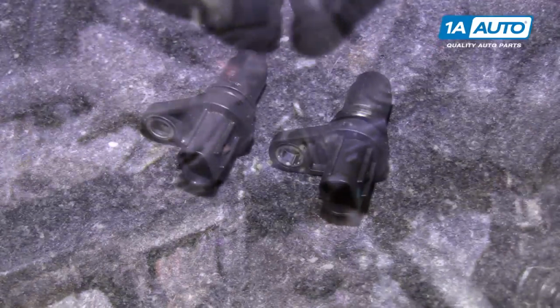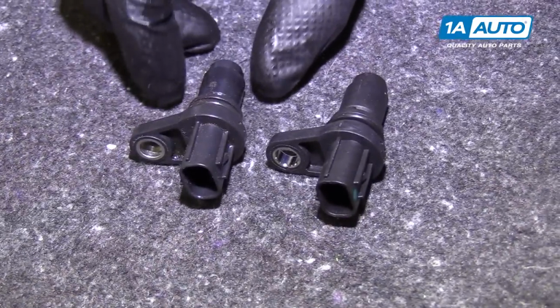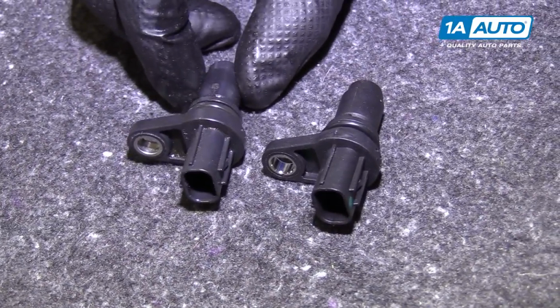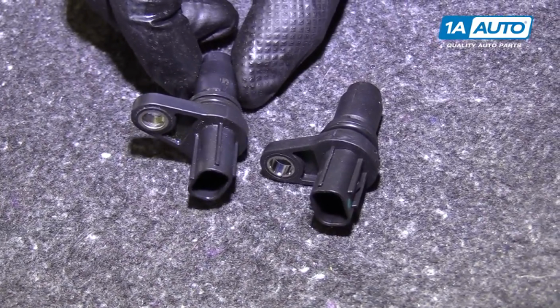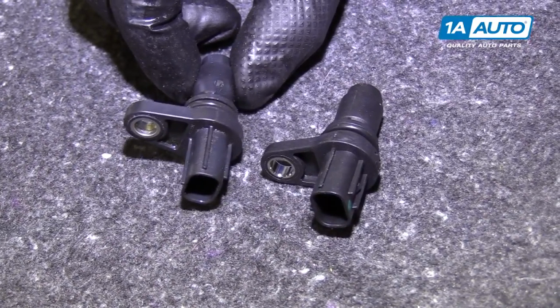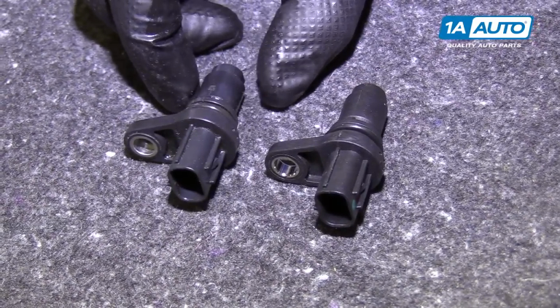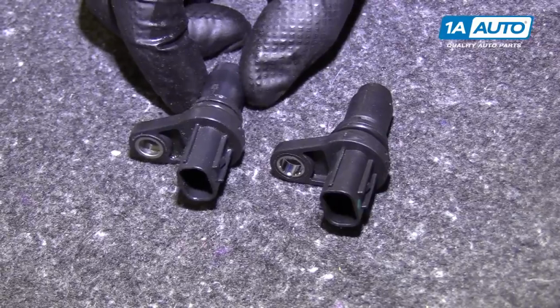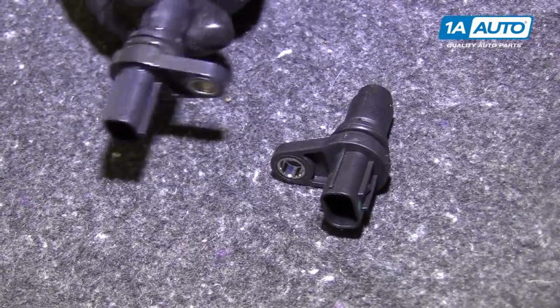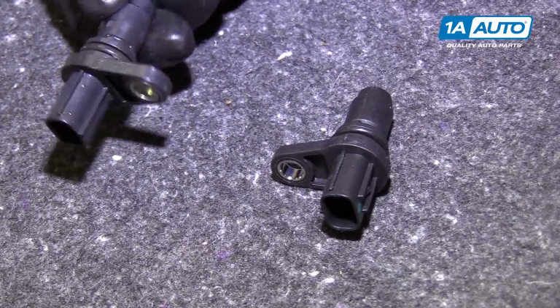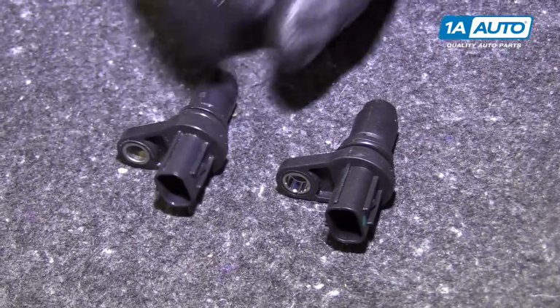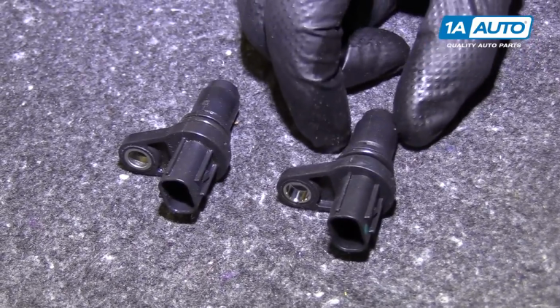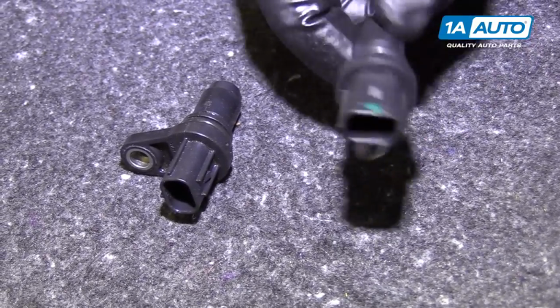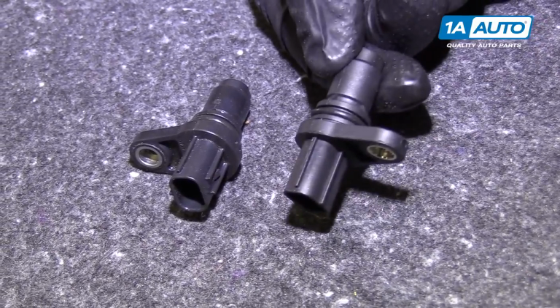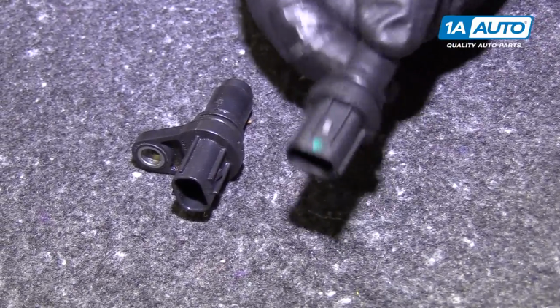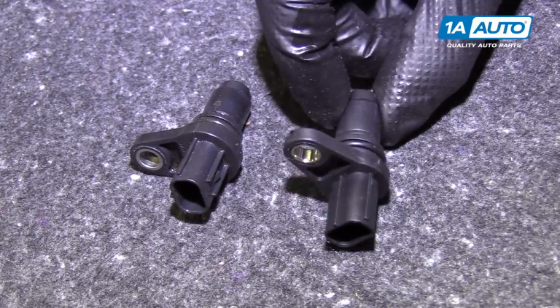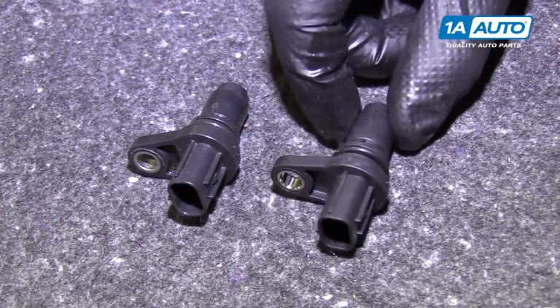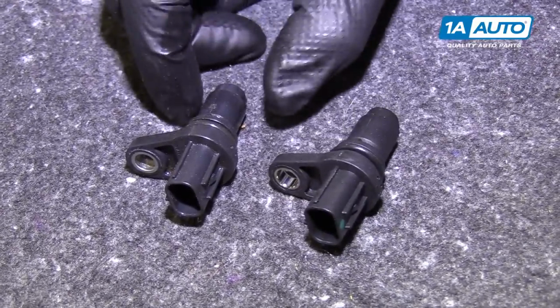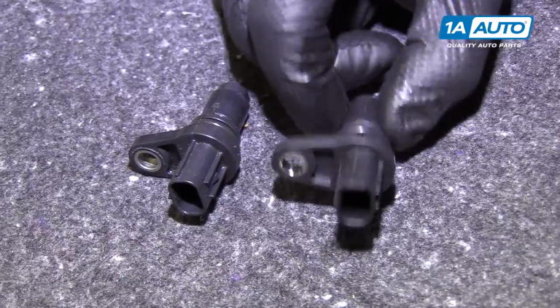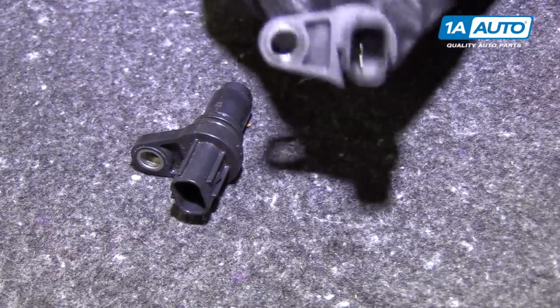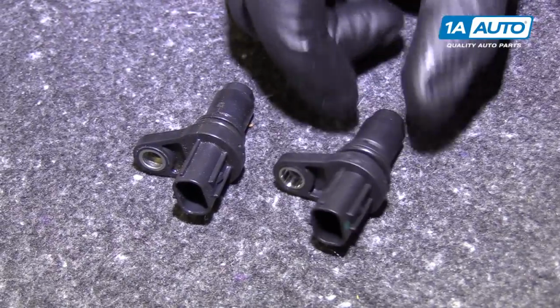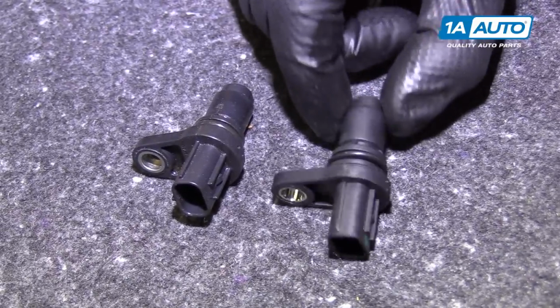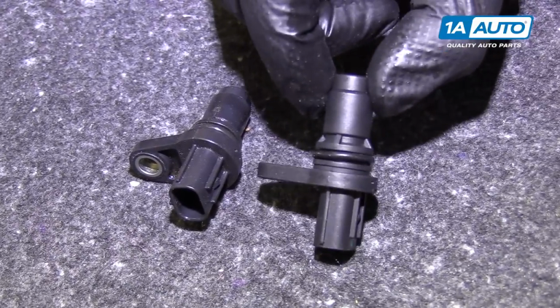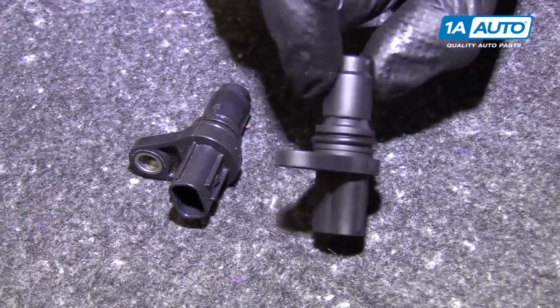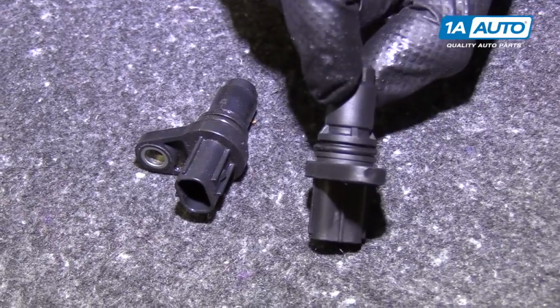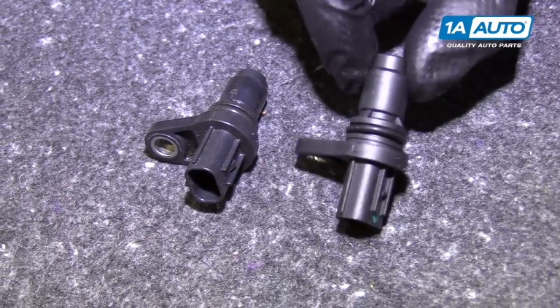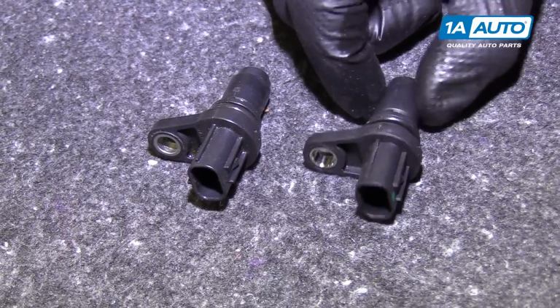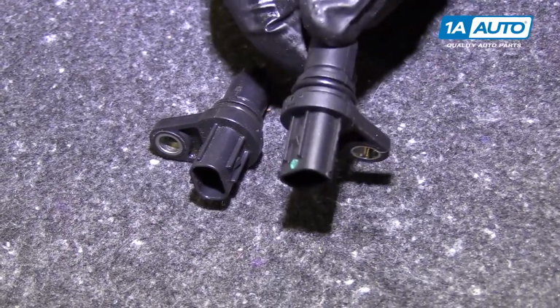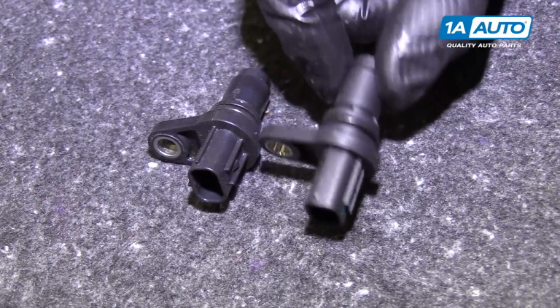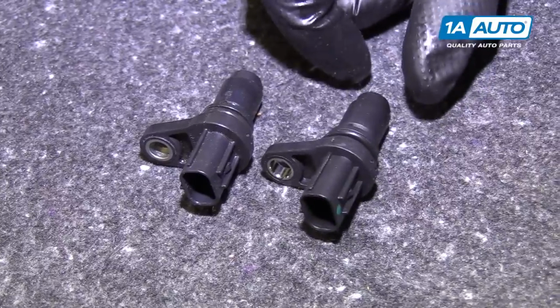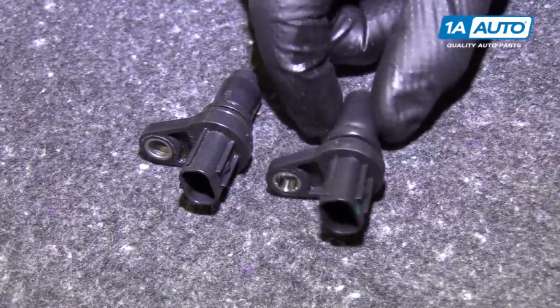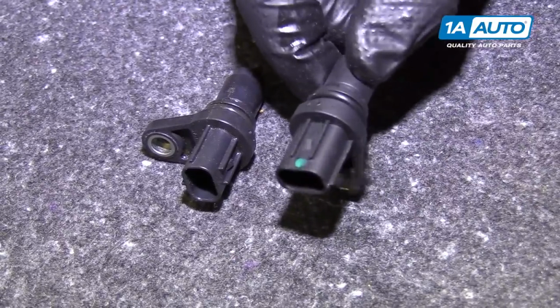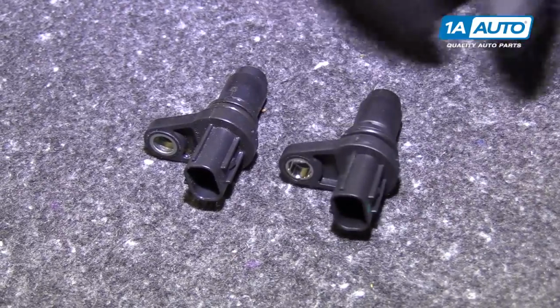Here's our original camshaft position sensor we took out of our vehicle. Here's our brand new one from 1aauto.com — same exact style connector, same design of the camshaft position sensor. This will fit great and work great for us.